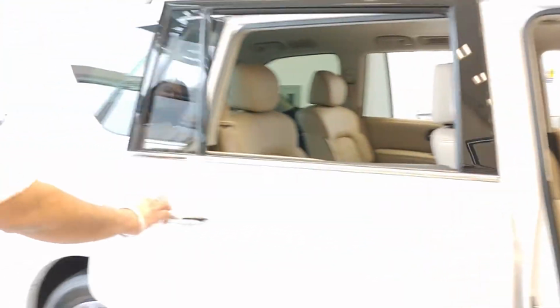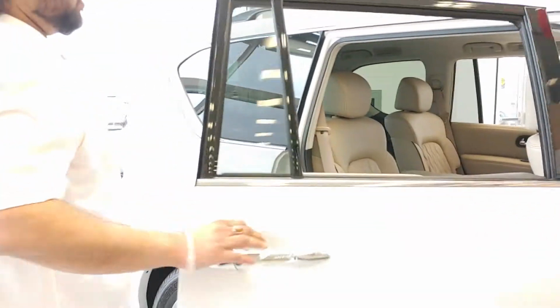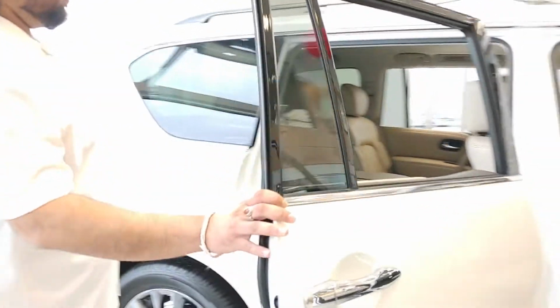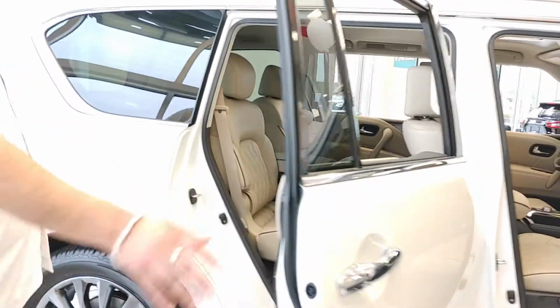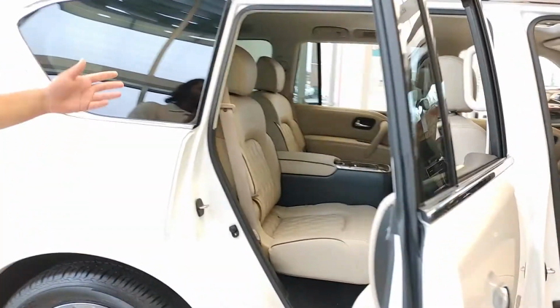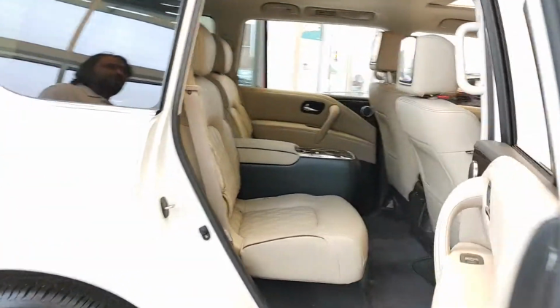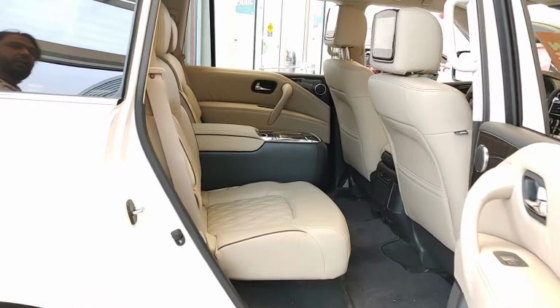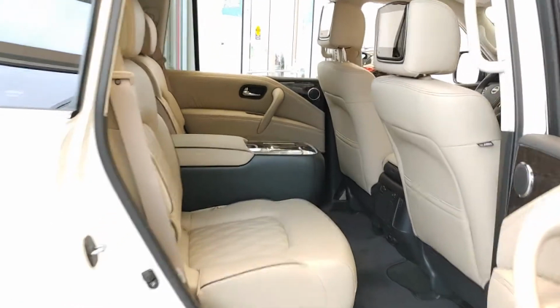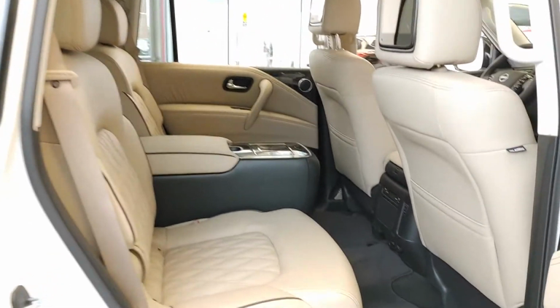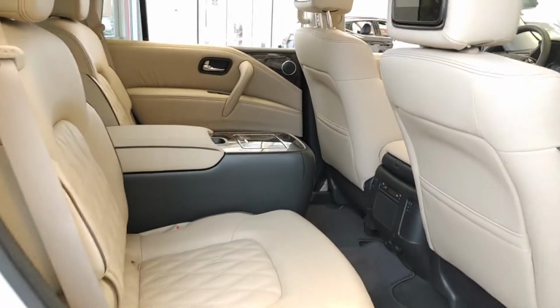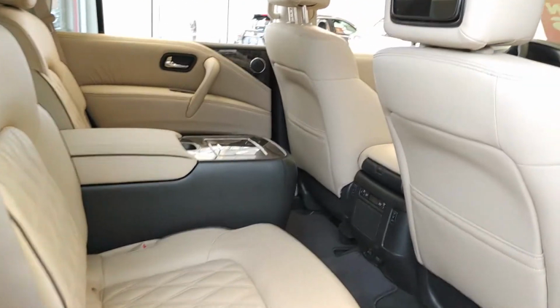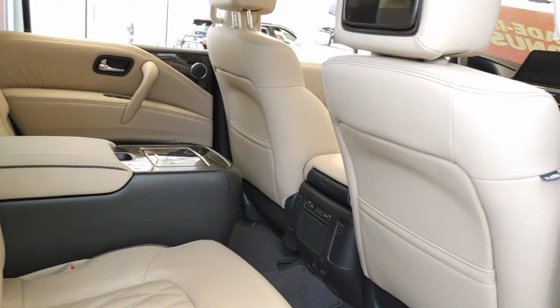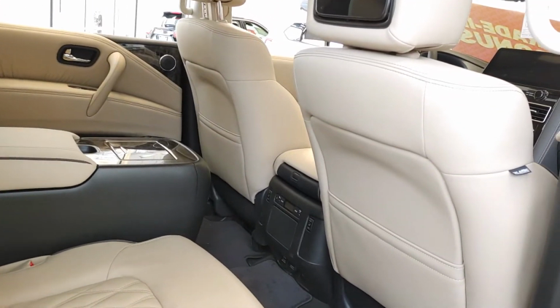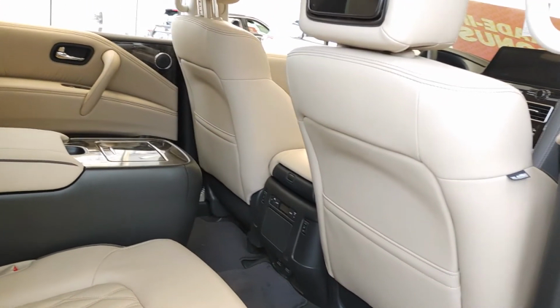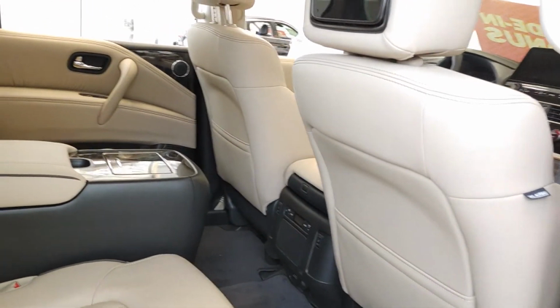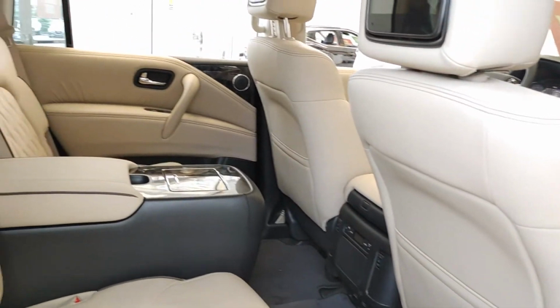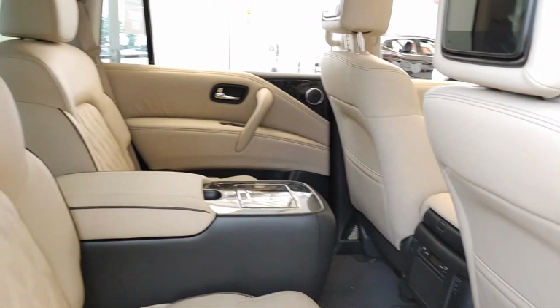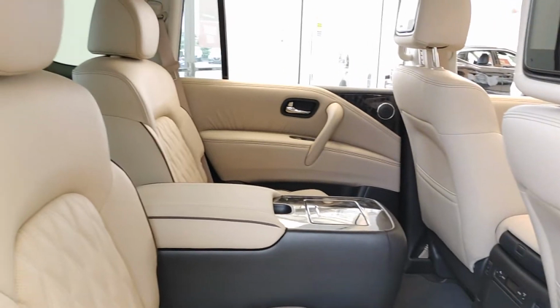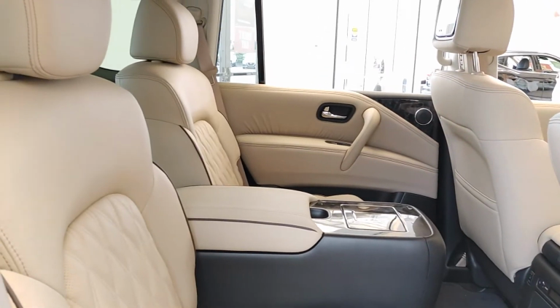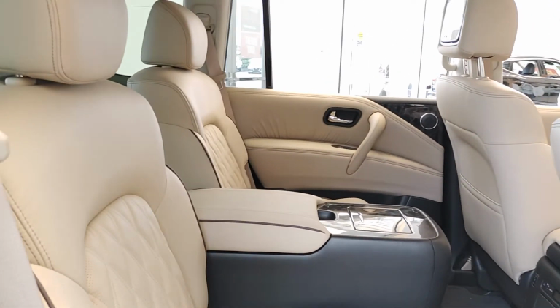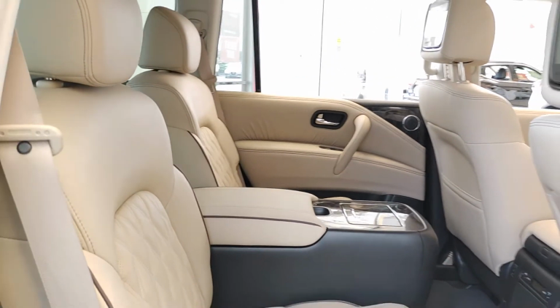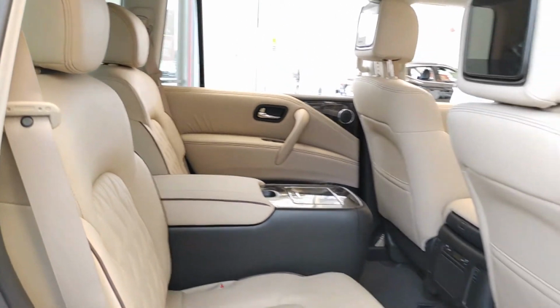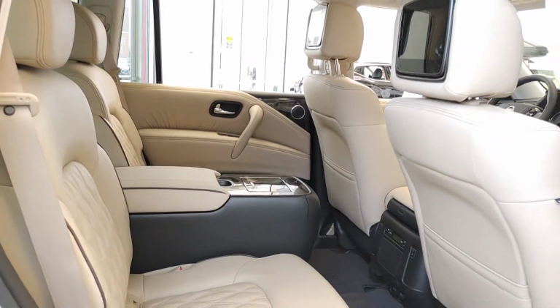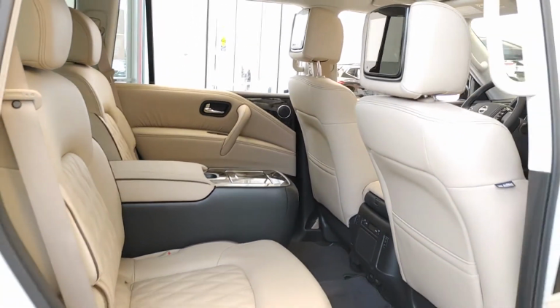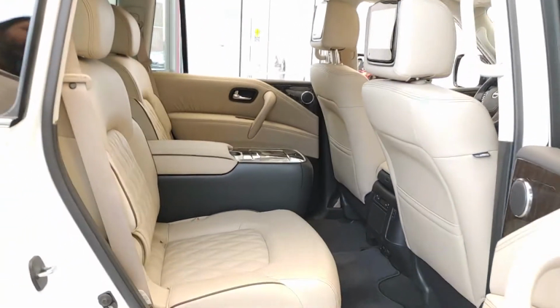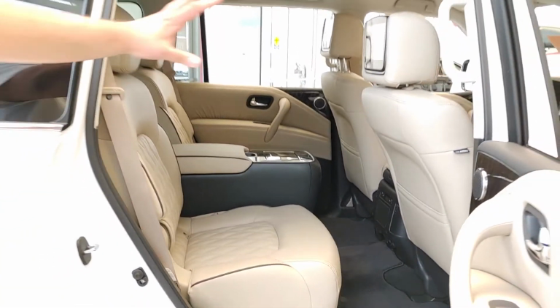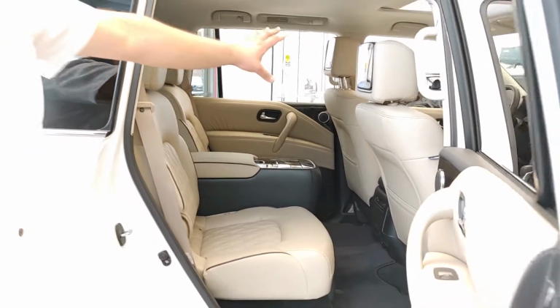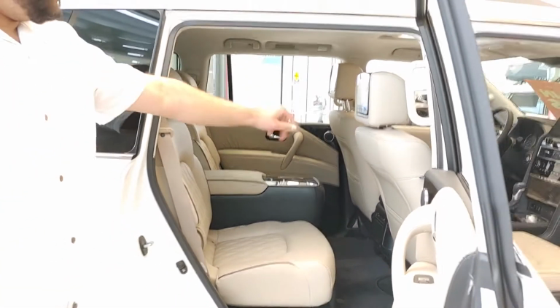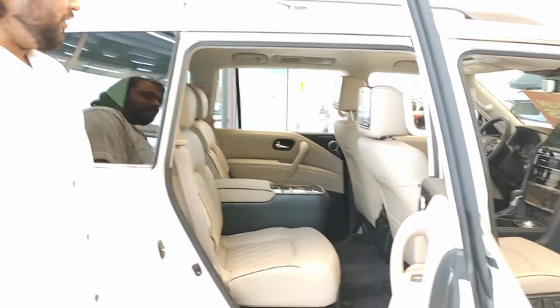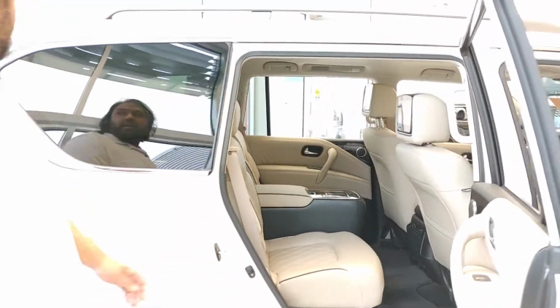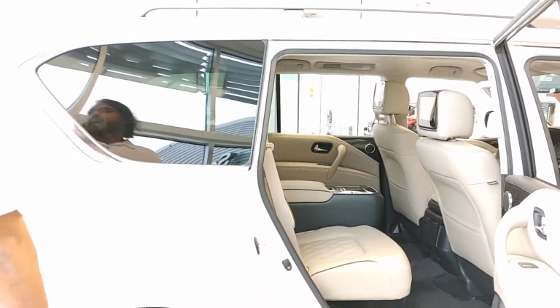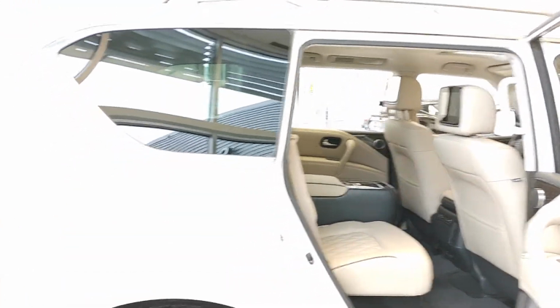Once you go in the back here, you'll get your captain's chairs — that's again a very luxury feature. Your rear seats are also heated. This one does have tri-climate control, so your back passengers can adjust the temperature to their liking. You can see nice headrests here as well.